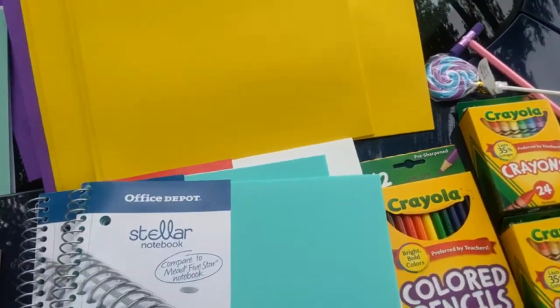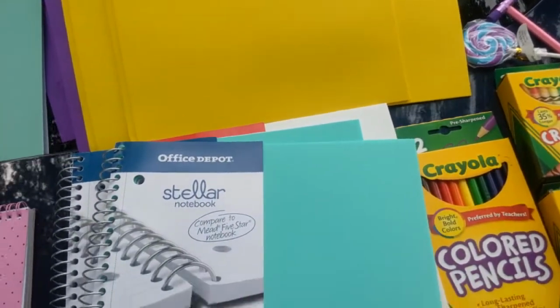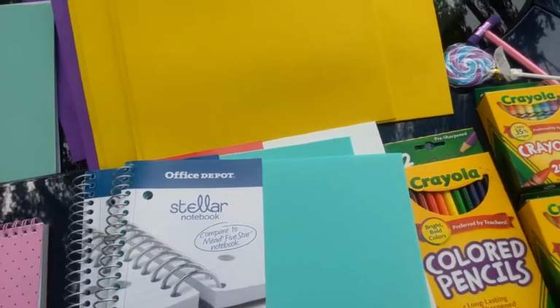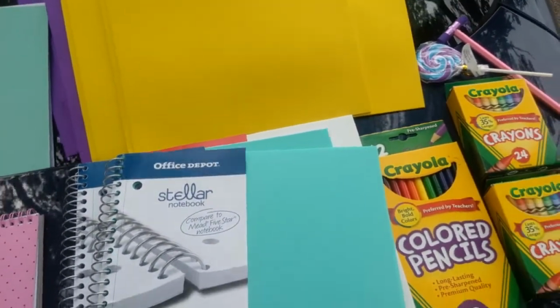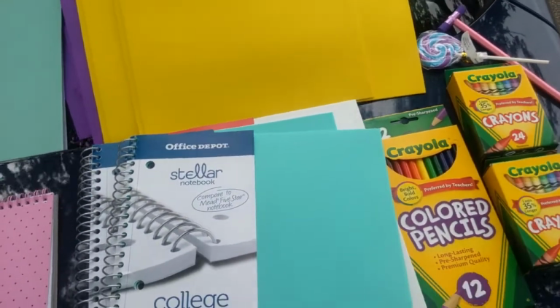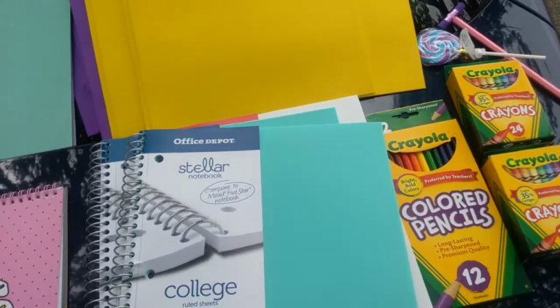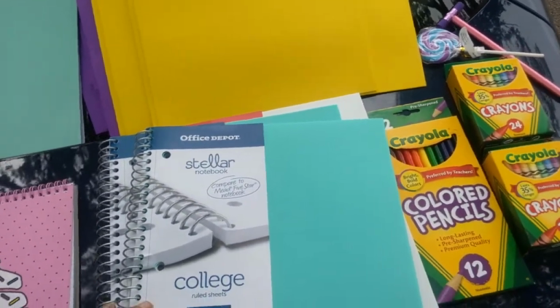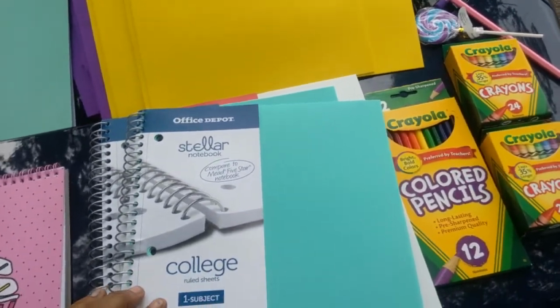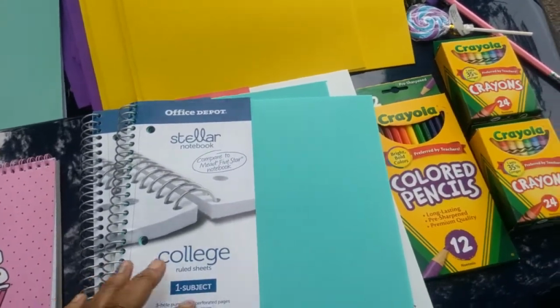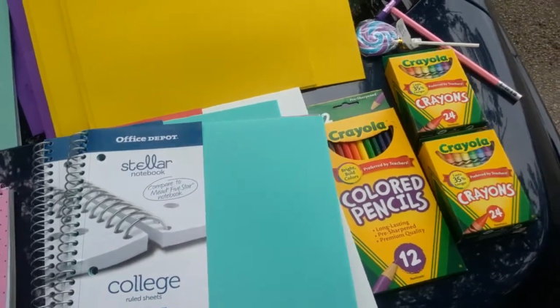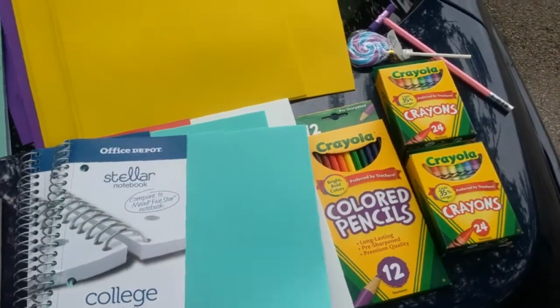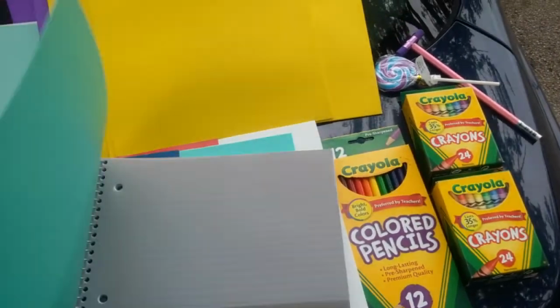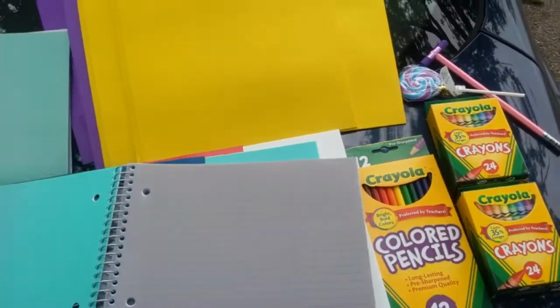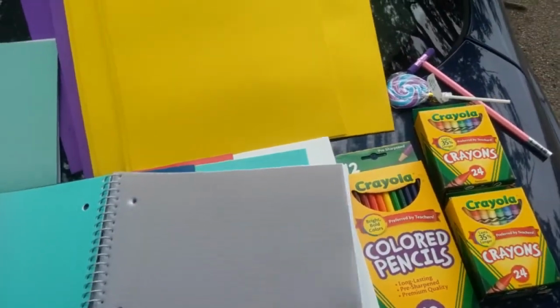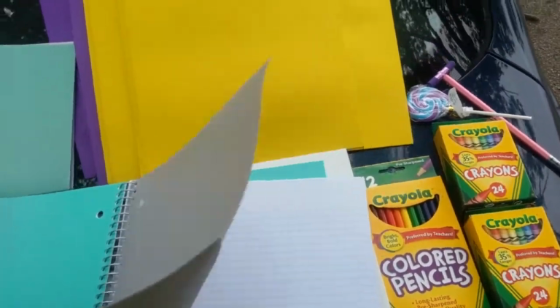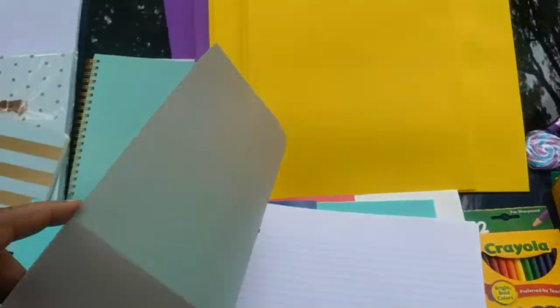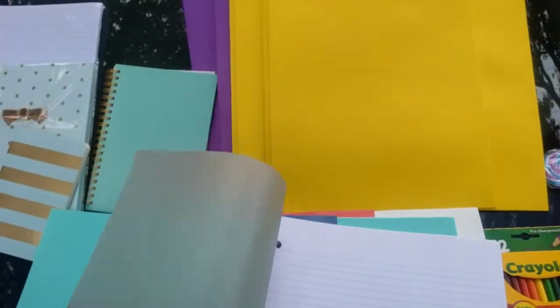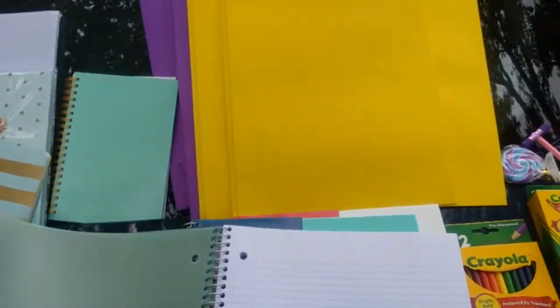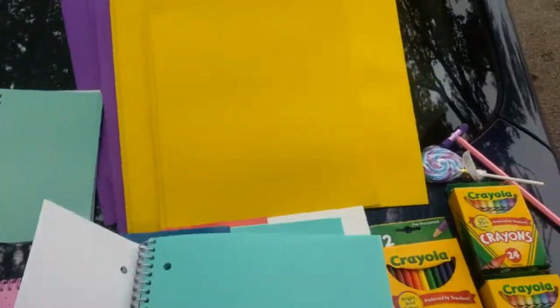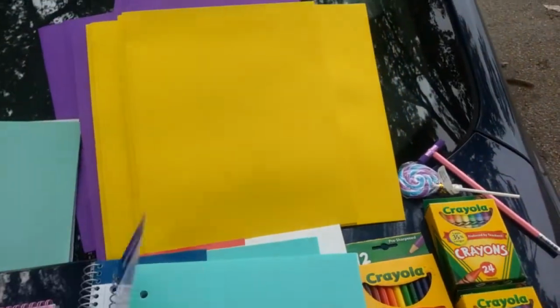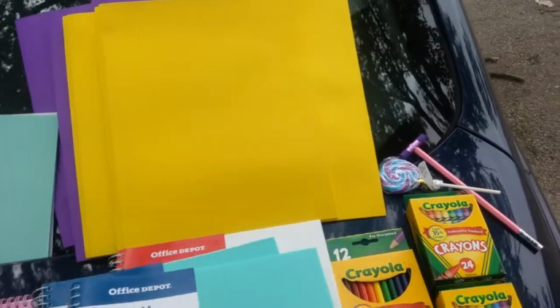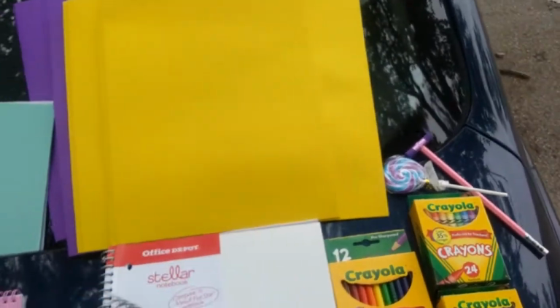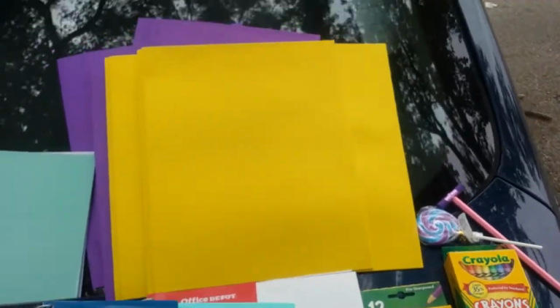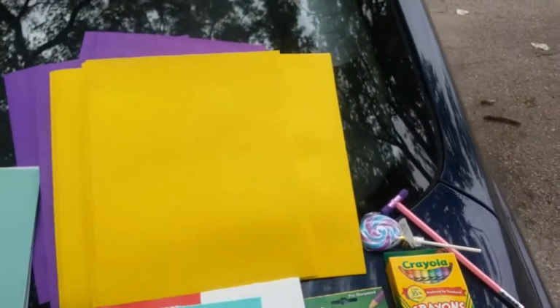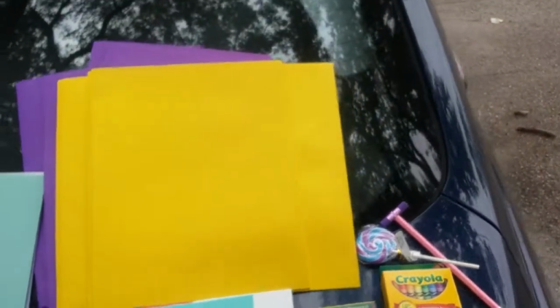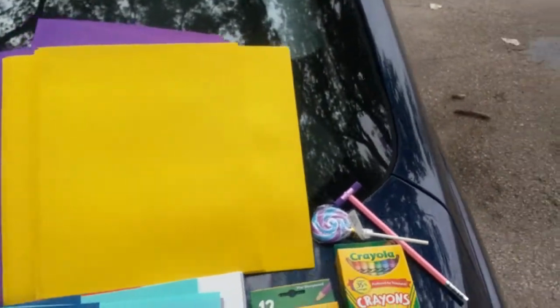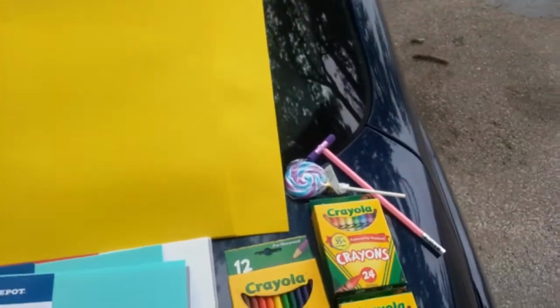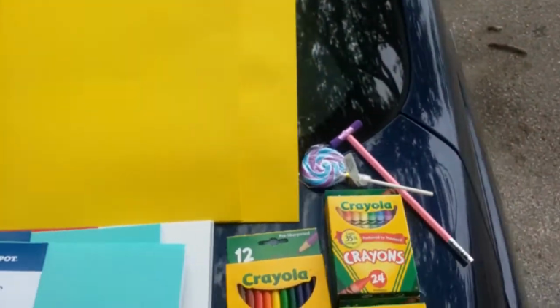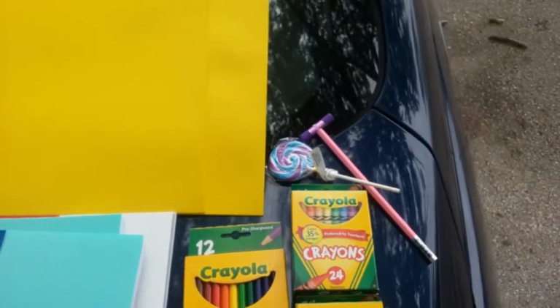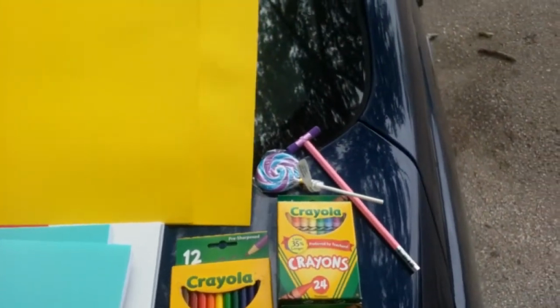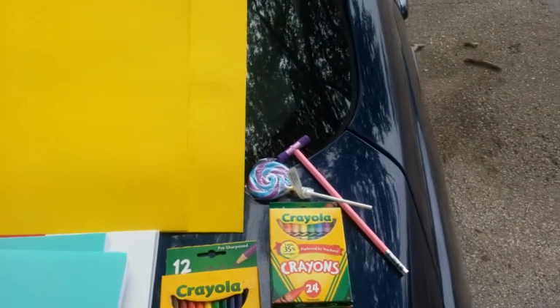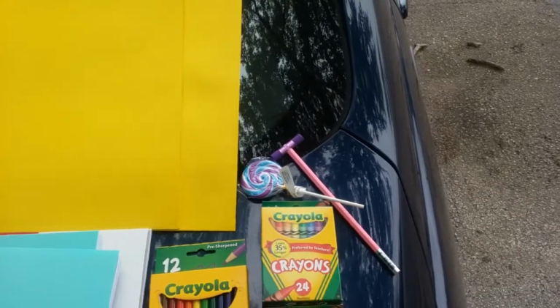On special I got this Office Depot Stellar notebook — compares to Five Star — college rule, one subject, 100 sheets, with a polyvinyl cover and dual-side envelope, 50 cents a piece. I got two aquas and one white; they also have it in red and blue. I got the 12-count Crayola colored pencils for 50 cents a piece.